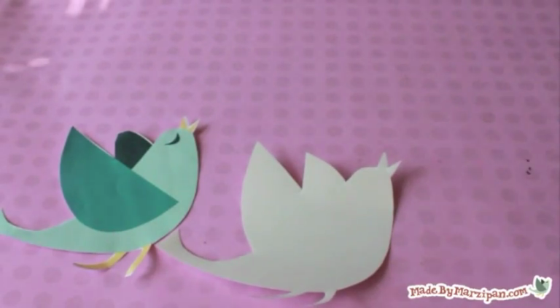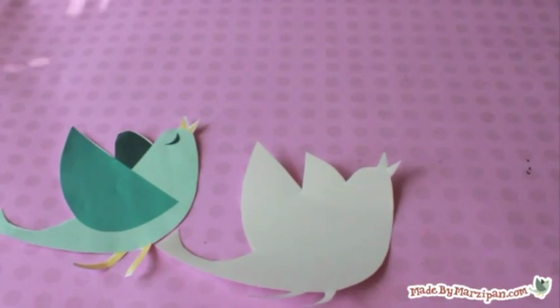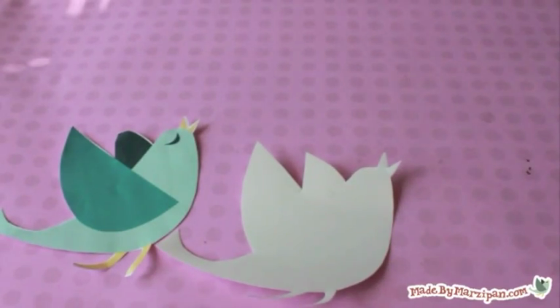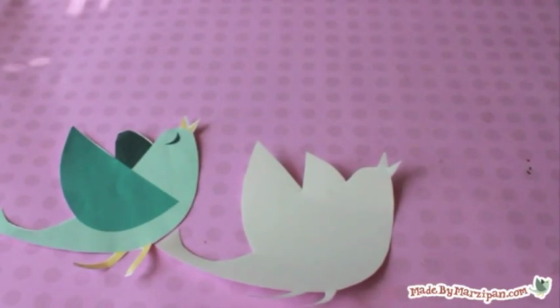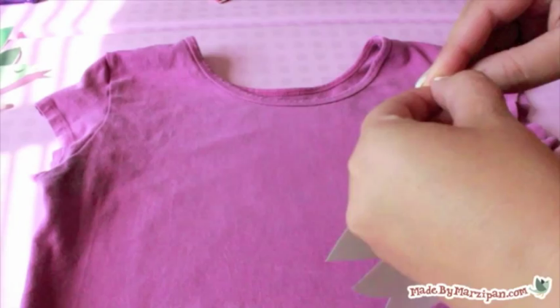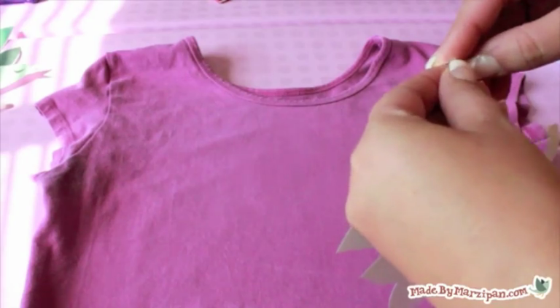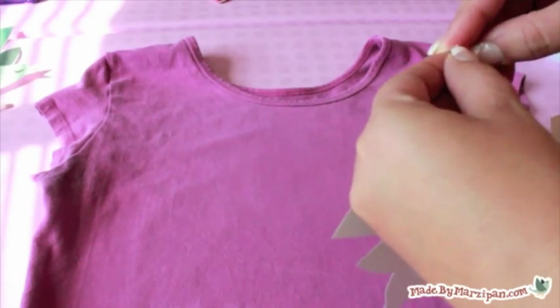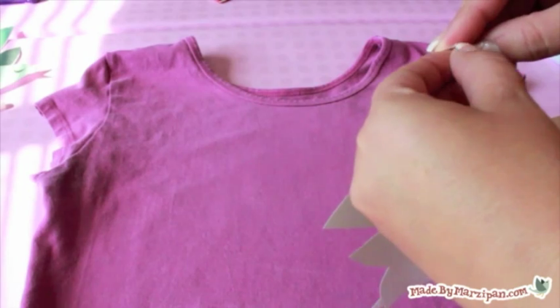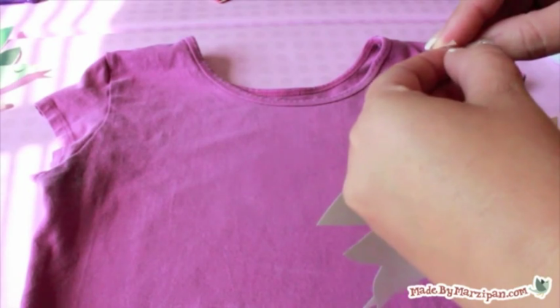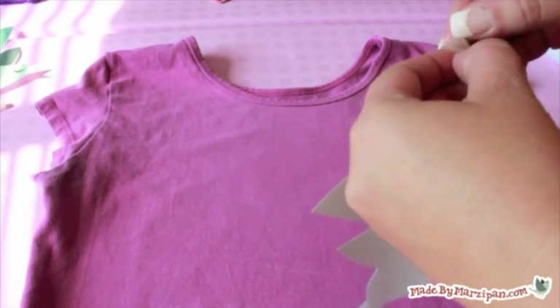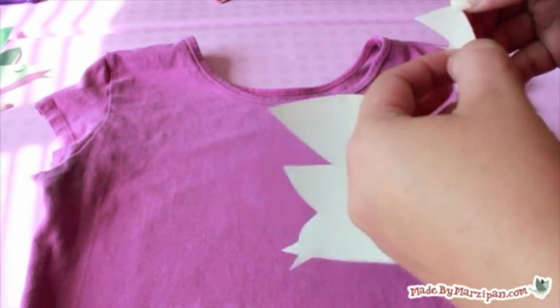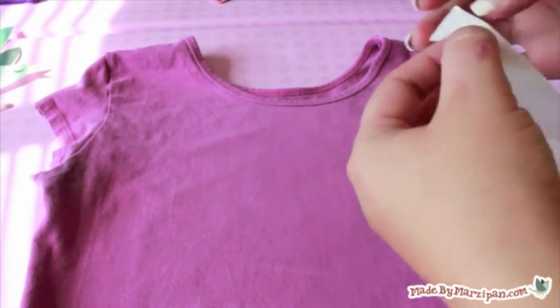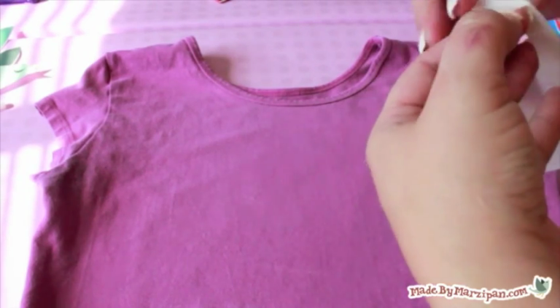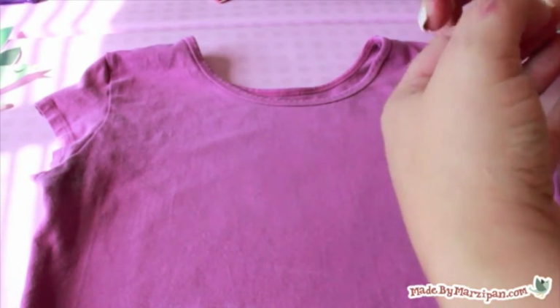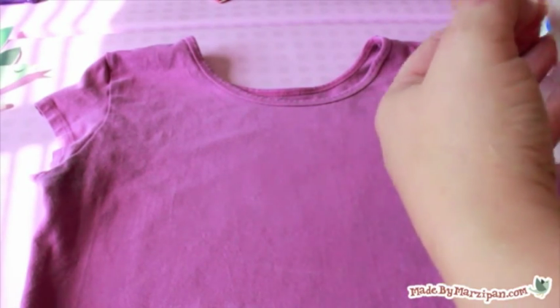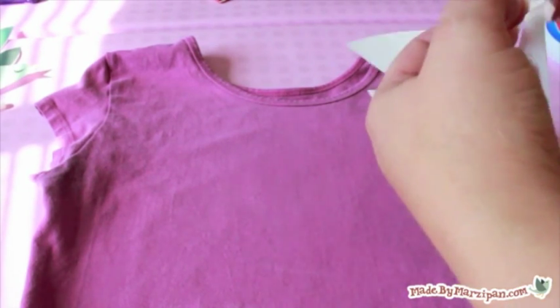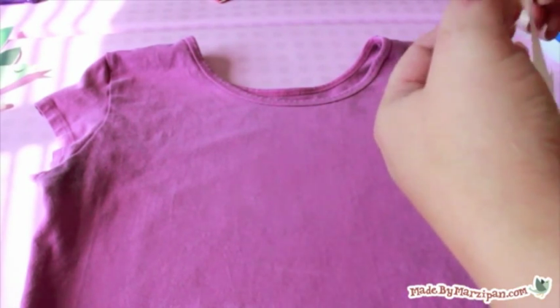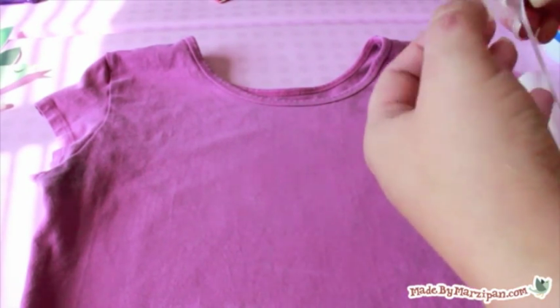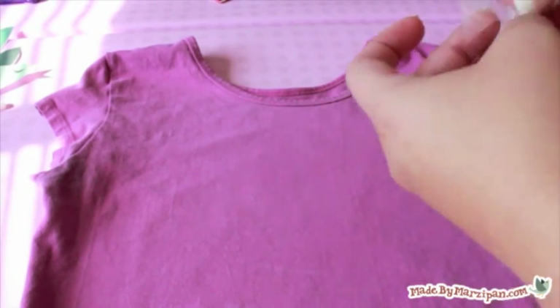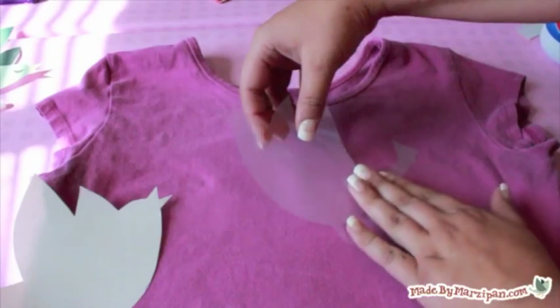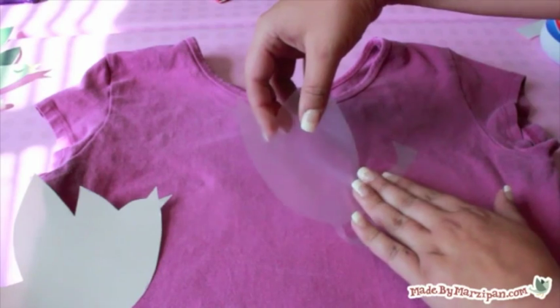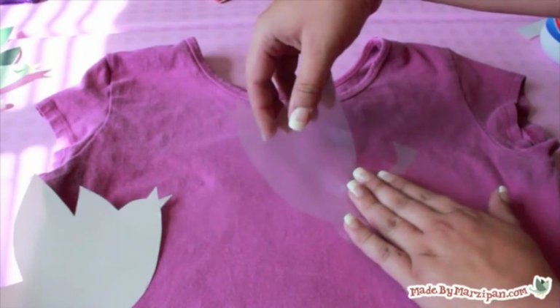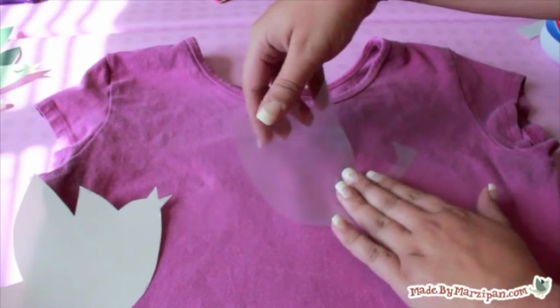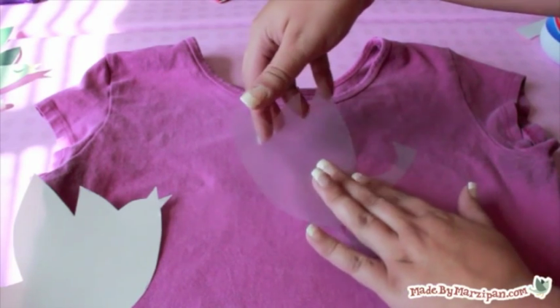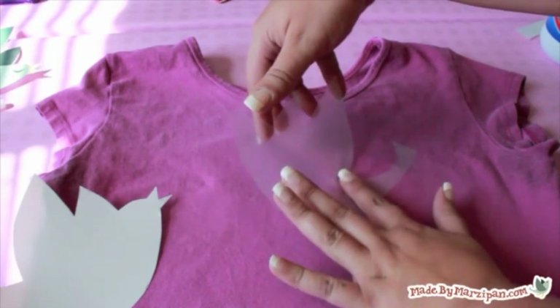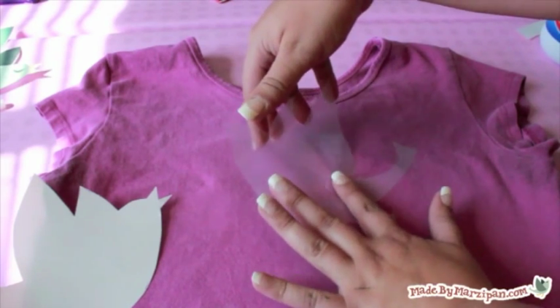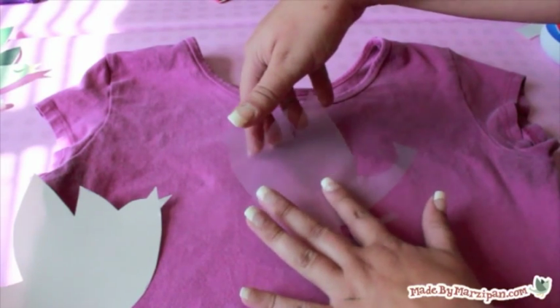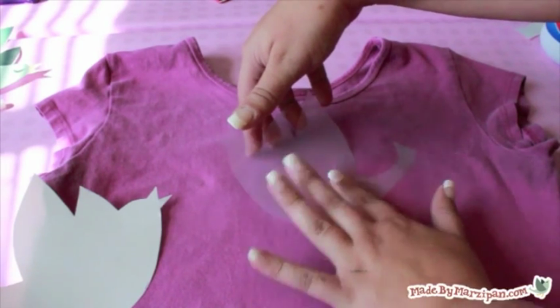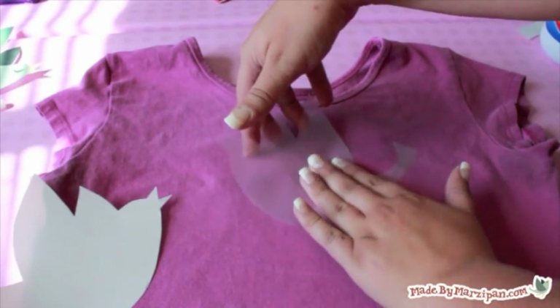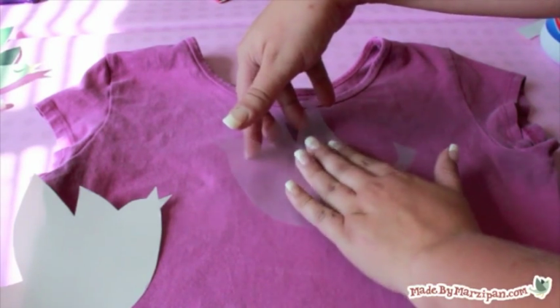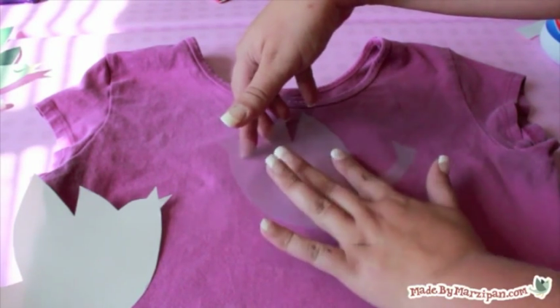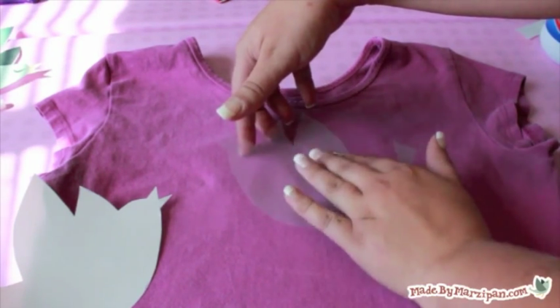Carefully remove the paper backing from the film and adhere the film to your t-shirt. Position it so there are no wrinkles or bubbles. It's important that you have a very good seal, especially around the edges.